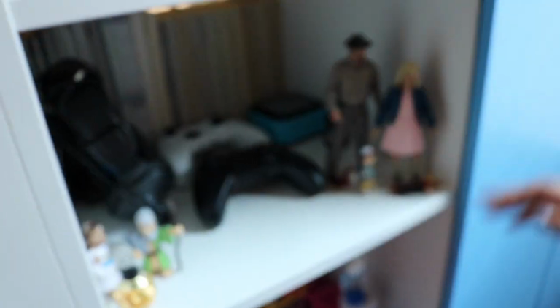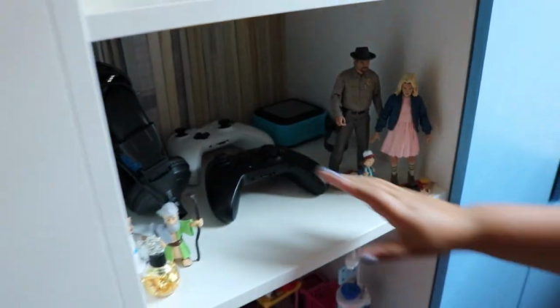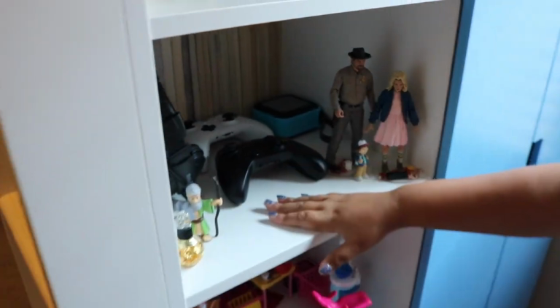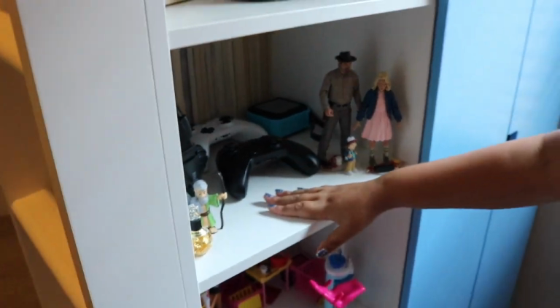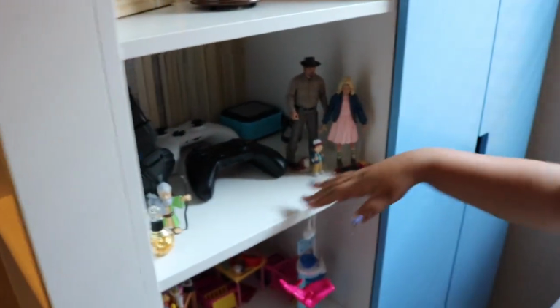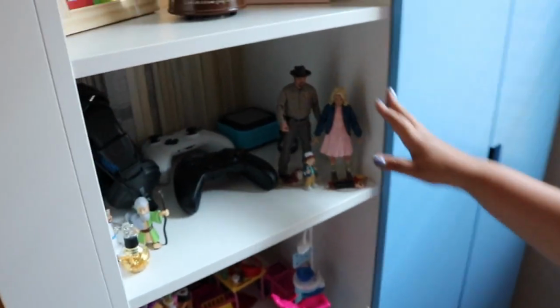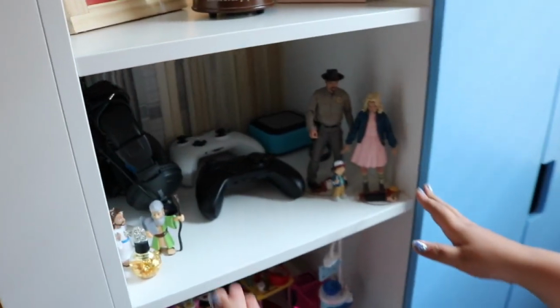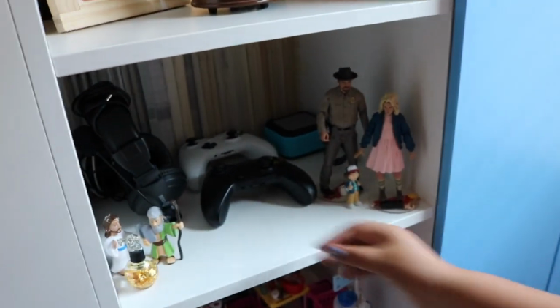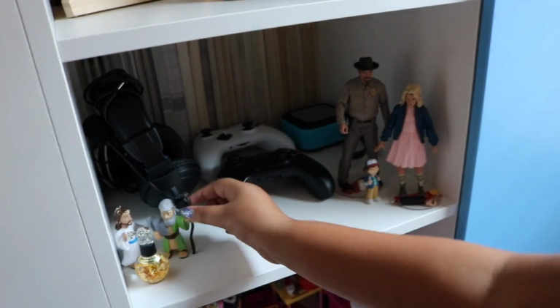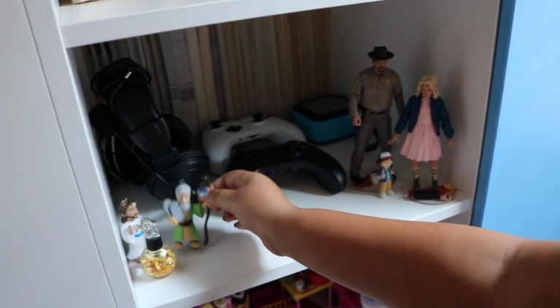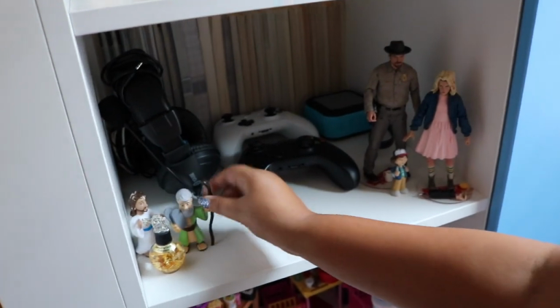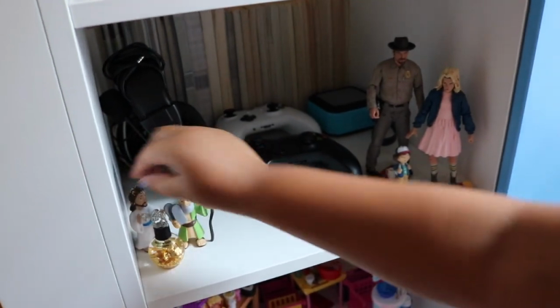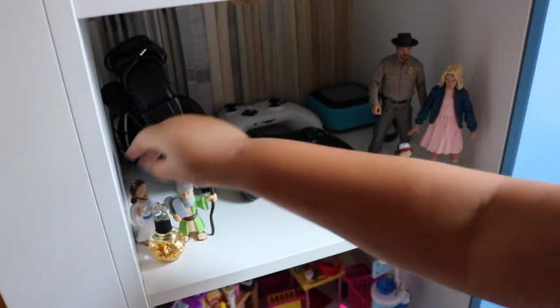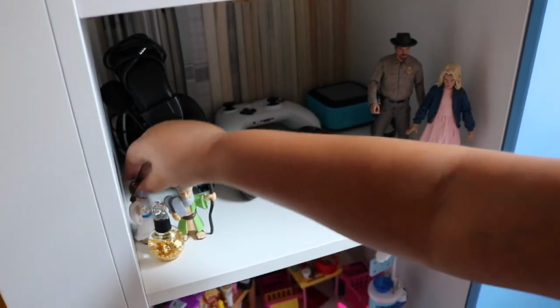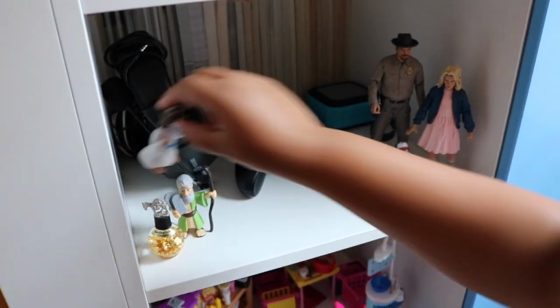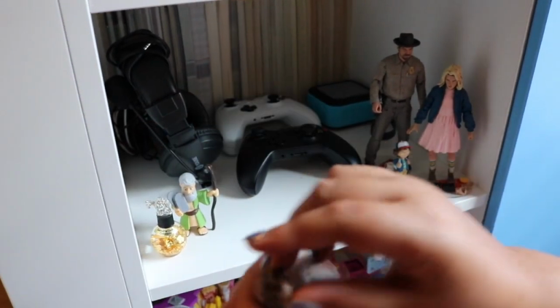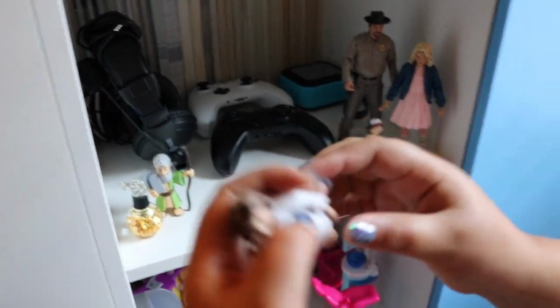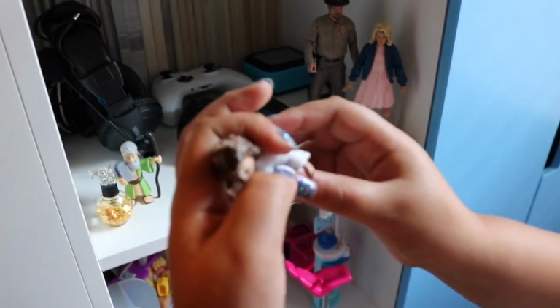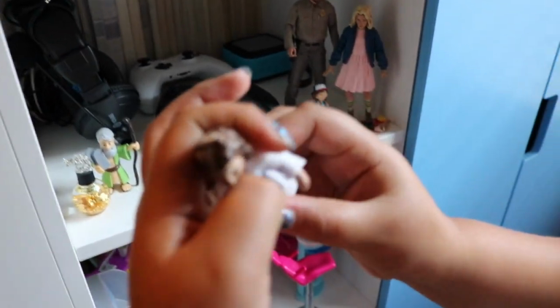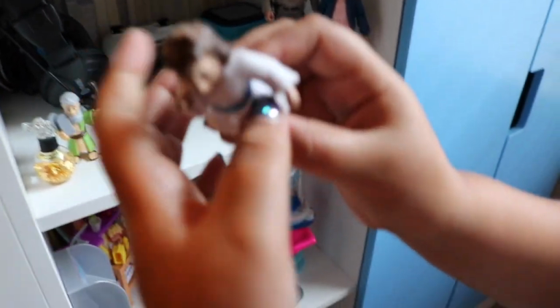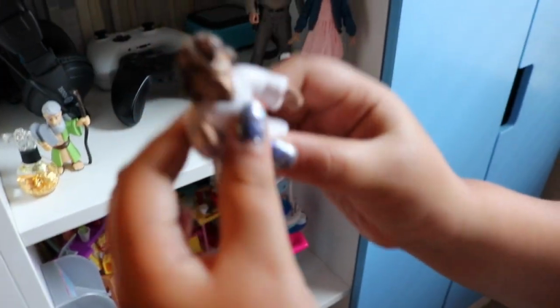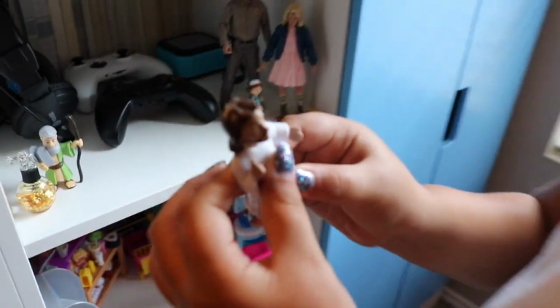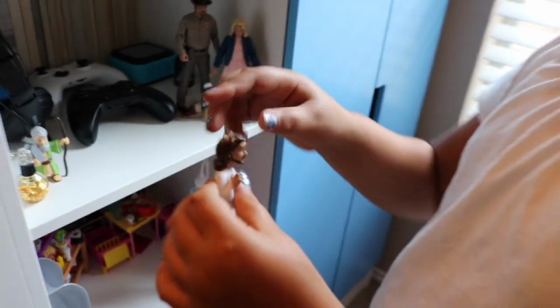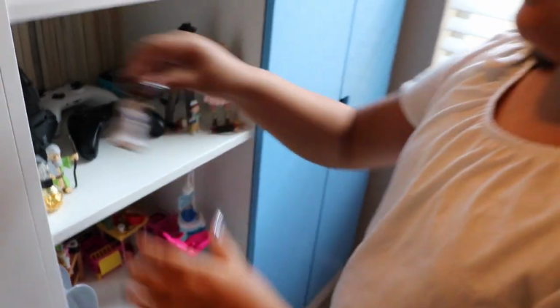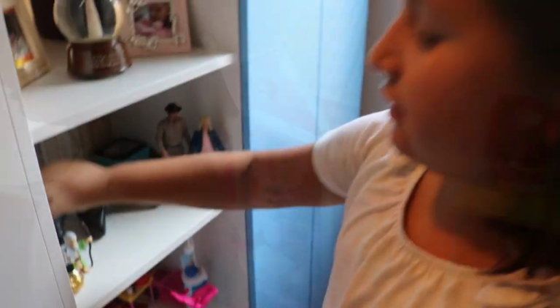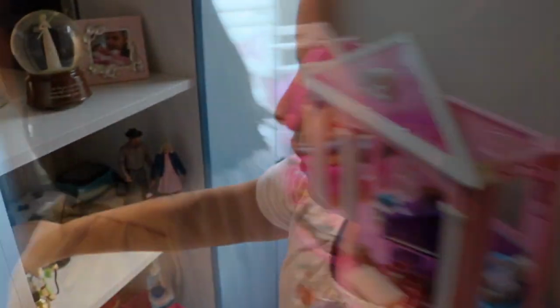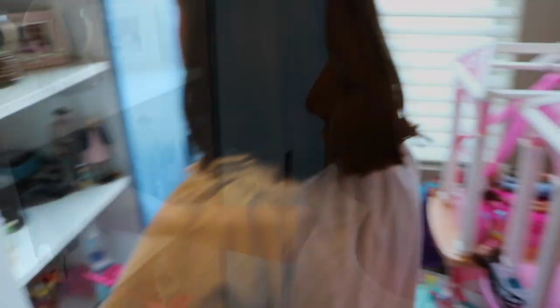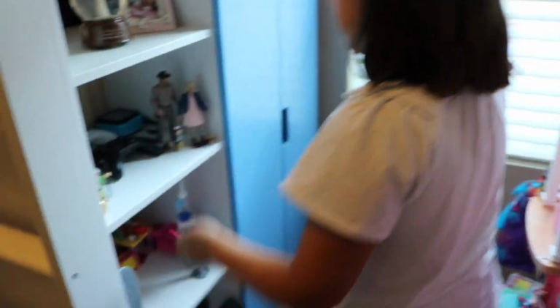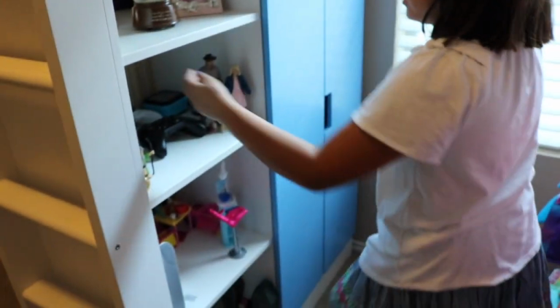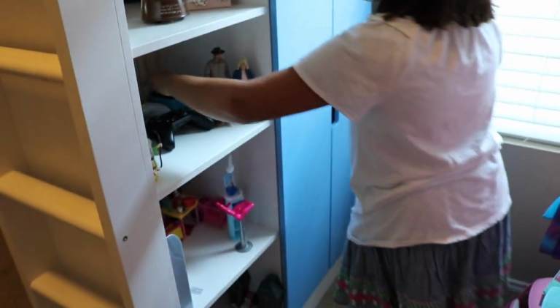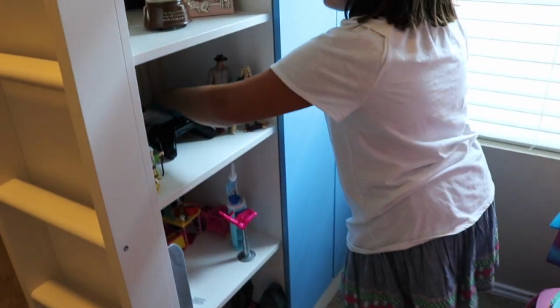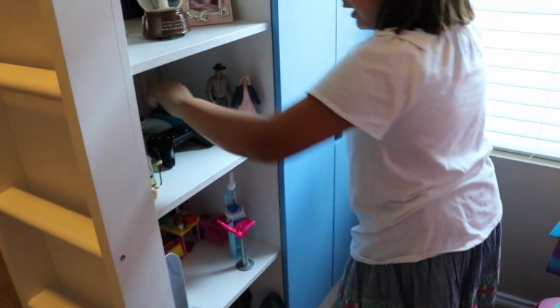This is my gaming stuff and some of my toys. I have these toys right here — one my dog chewed on. It was very sad. I have a speaker back here.